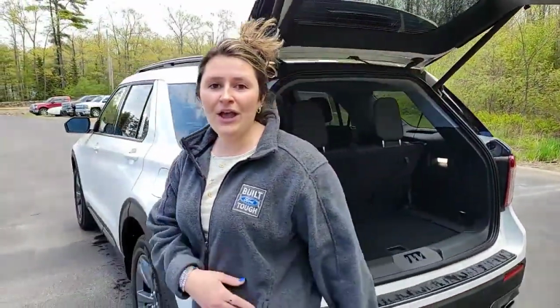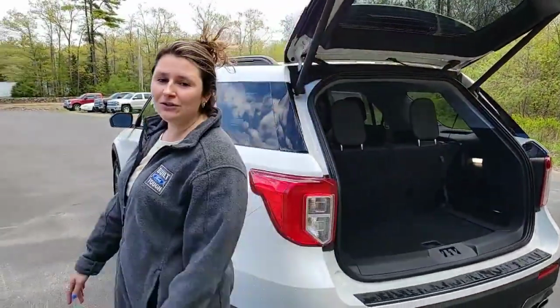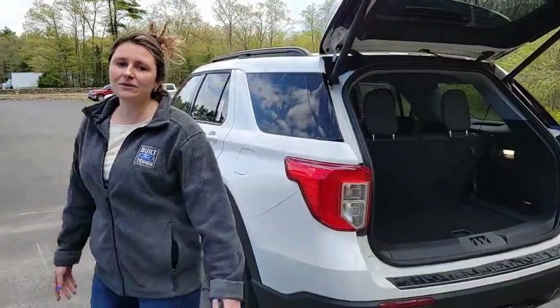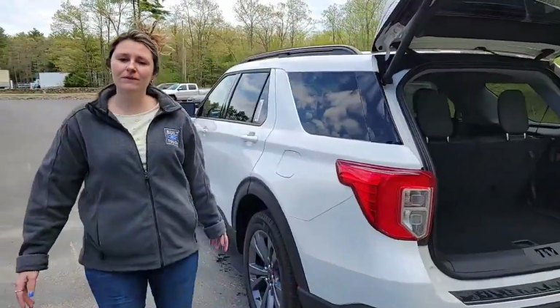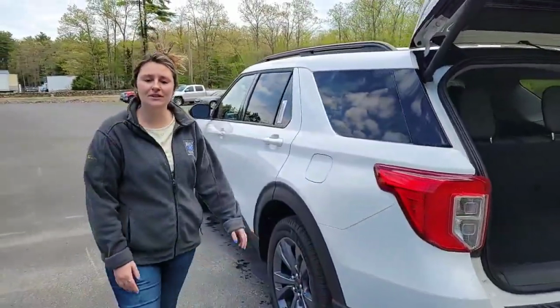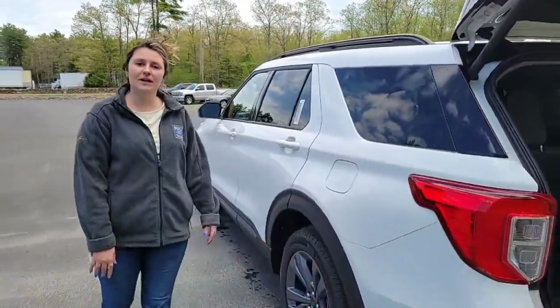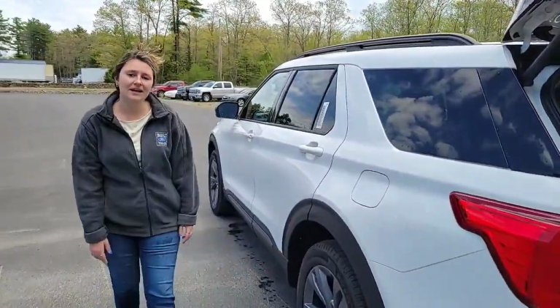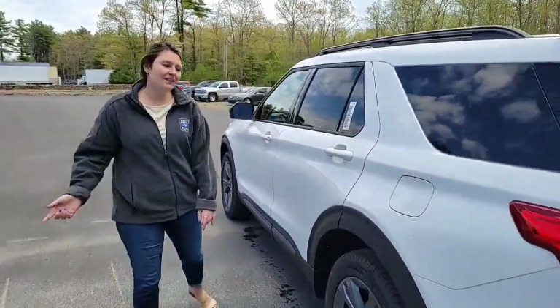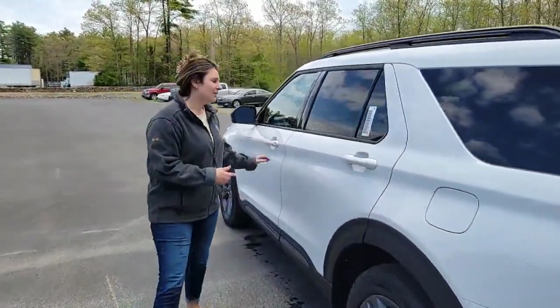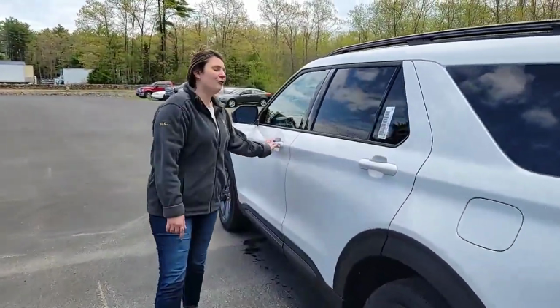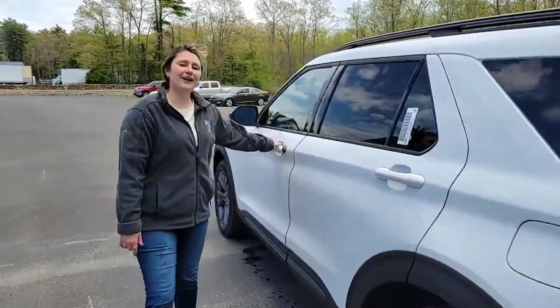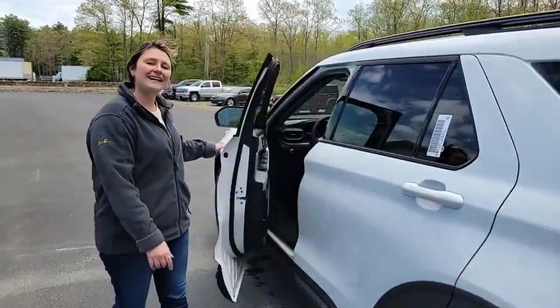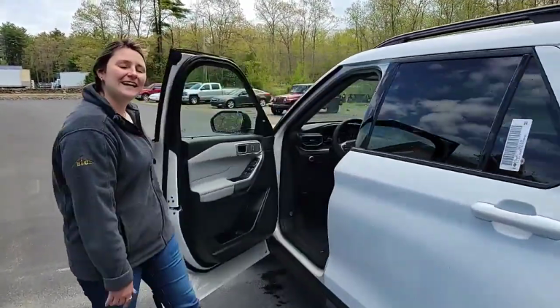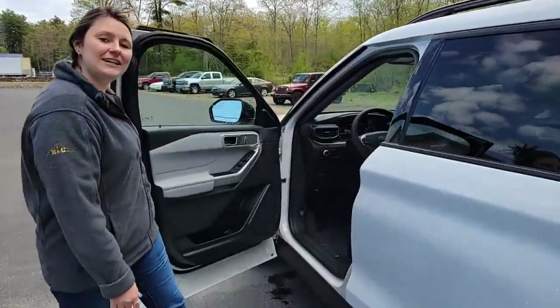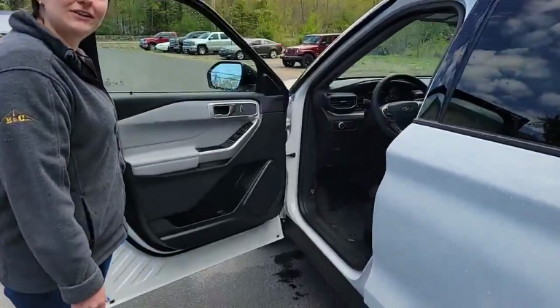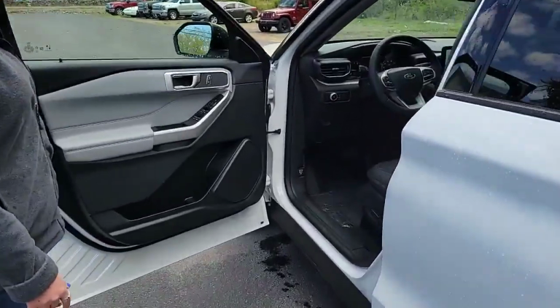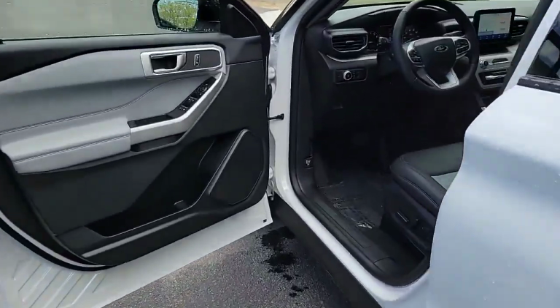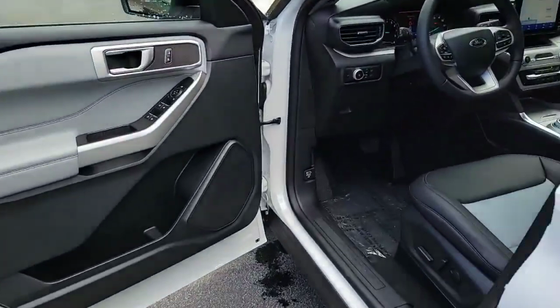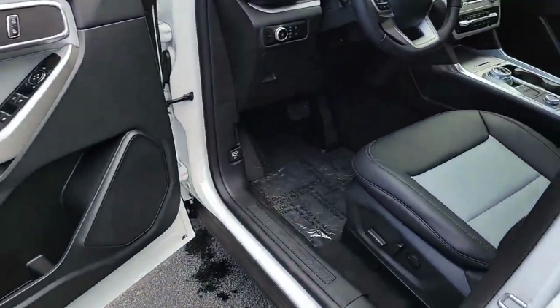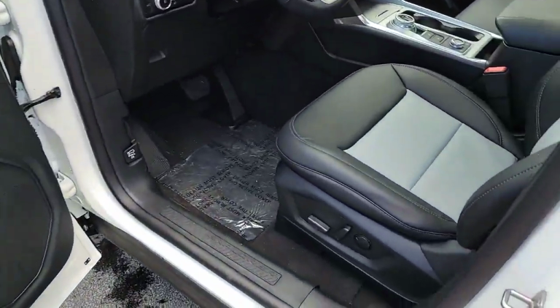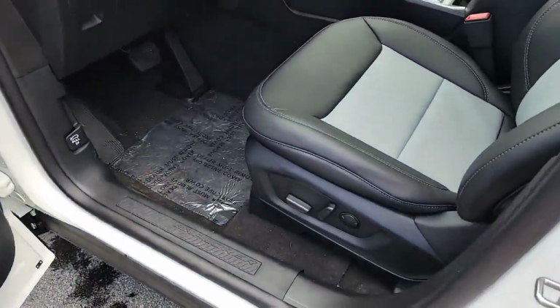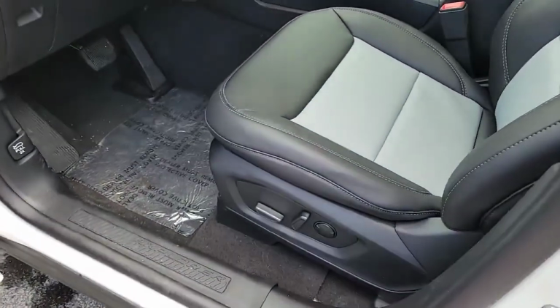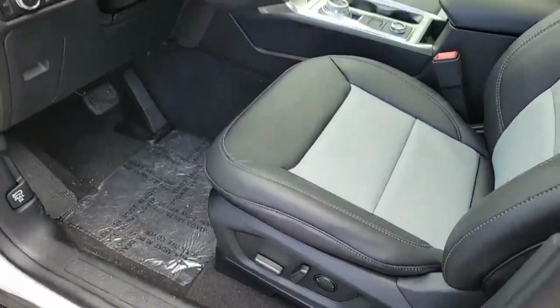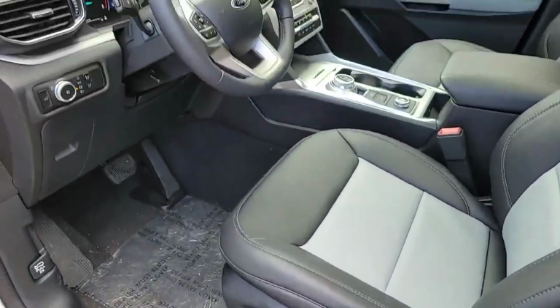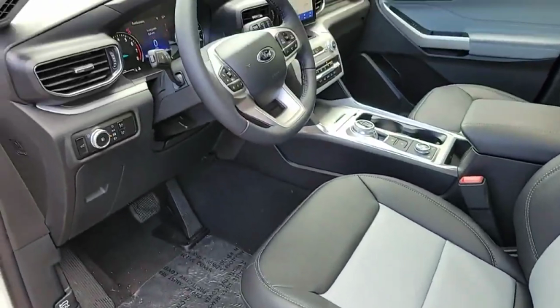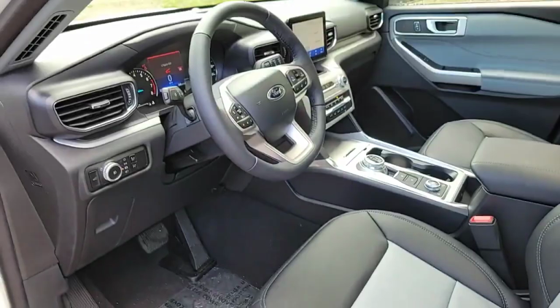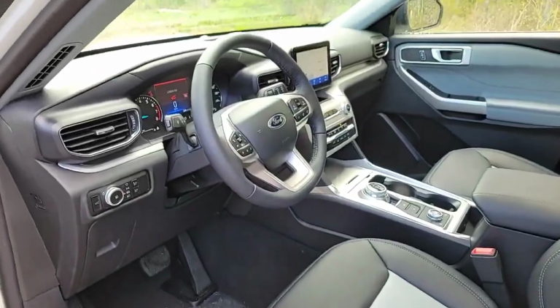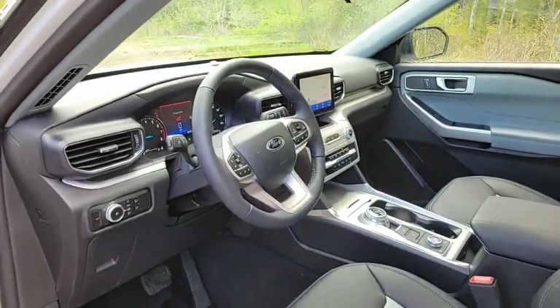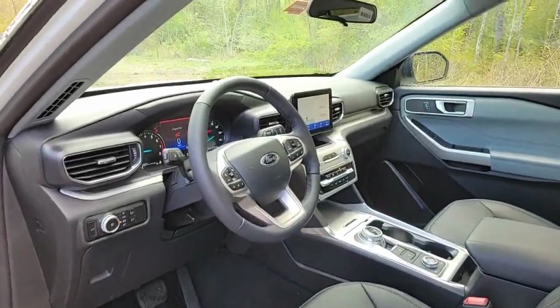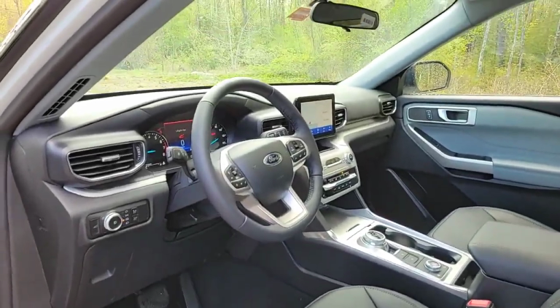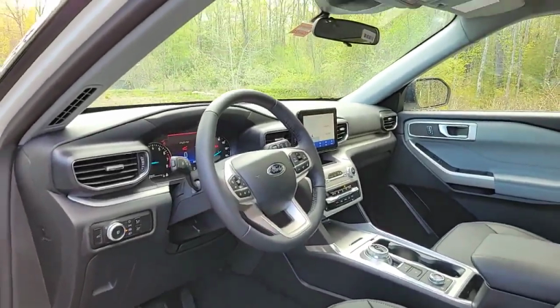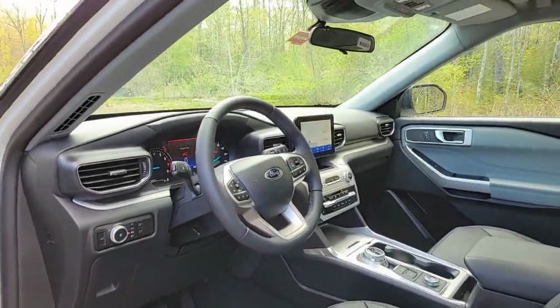You'll also have some great features up front, including a heated steering wheel and heated seats. It'll be equipped with all the safety features such as blind spot assist and adaptive cruise control.